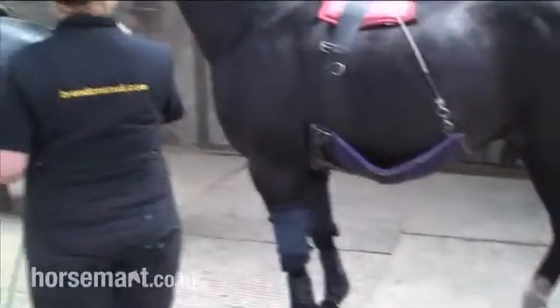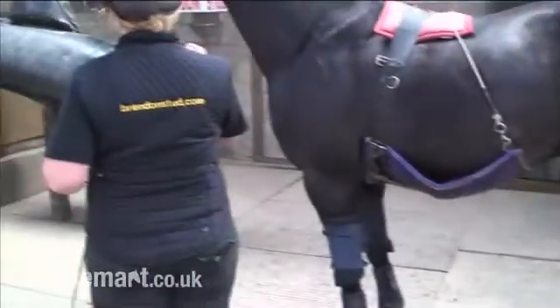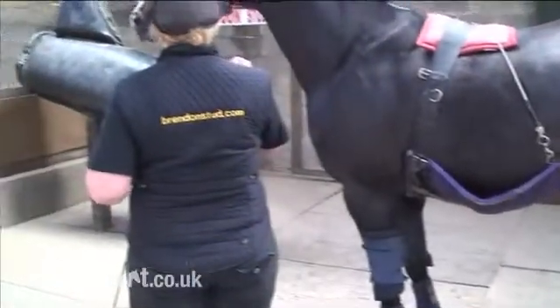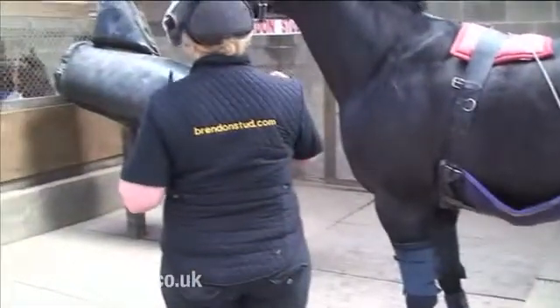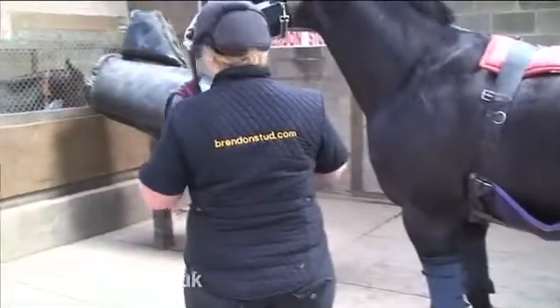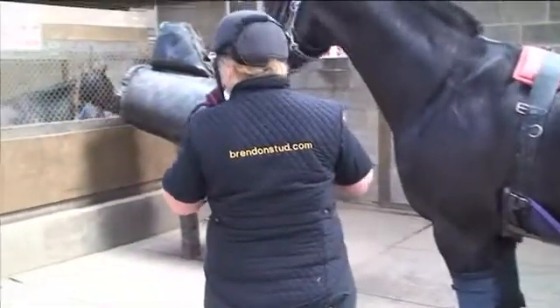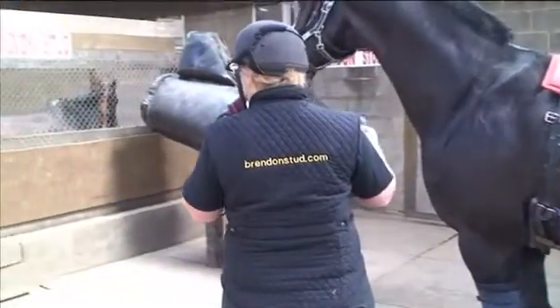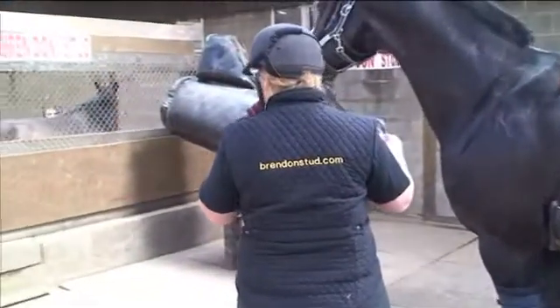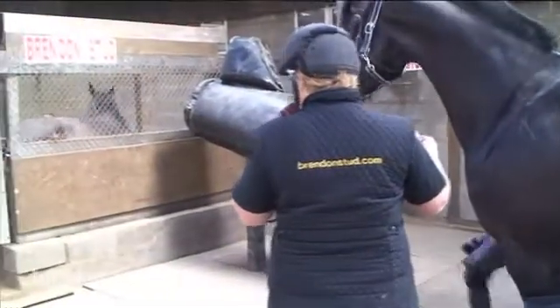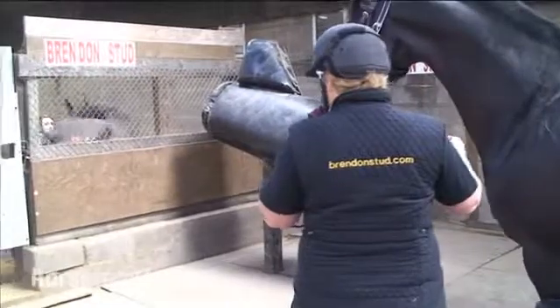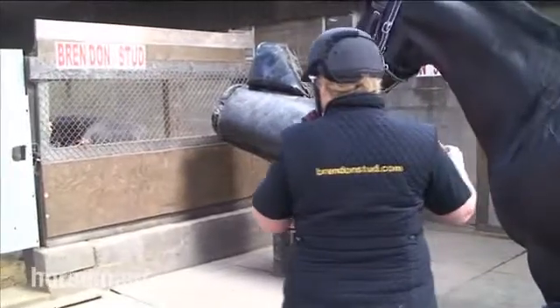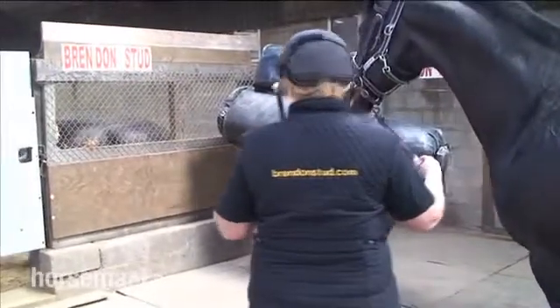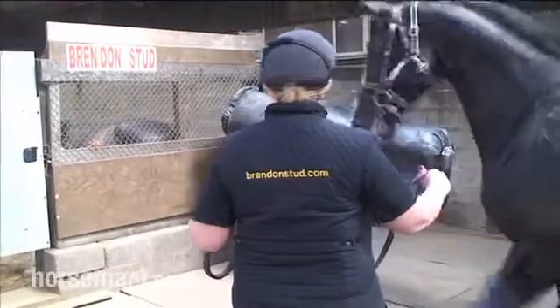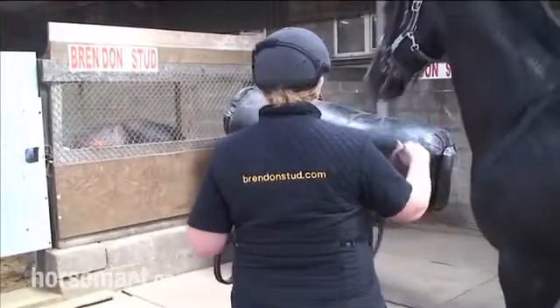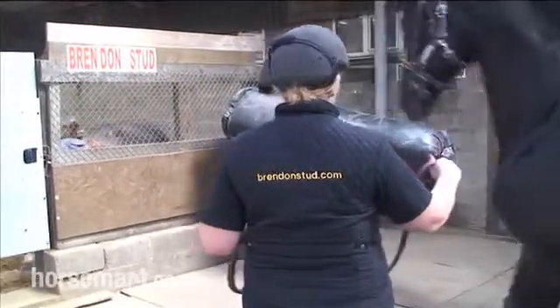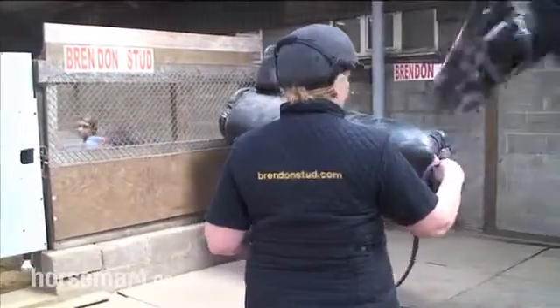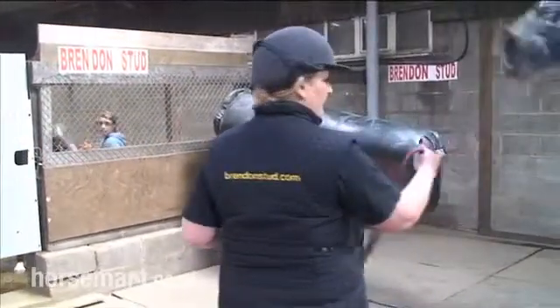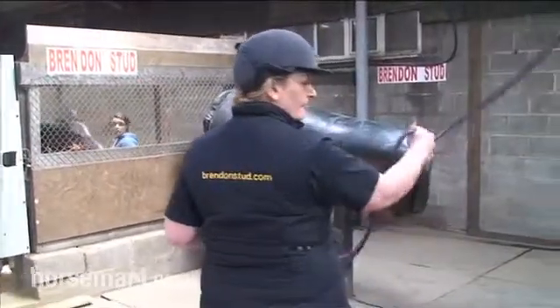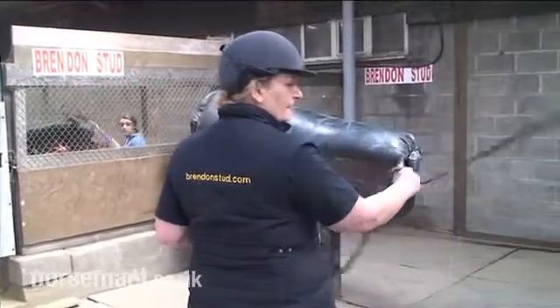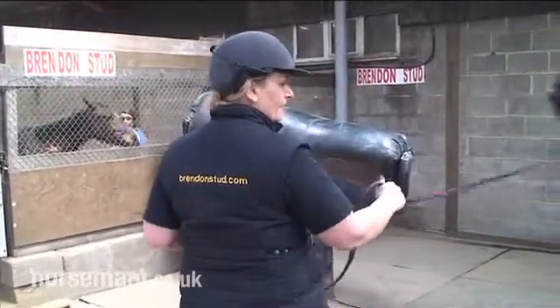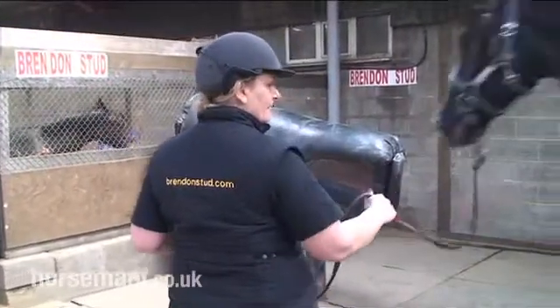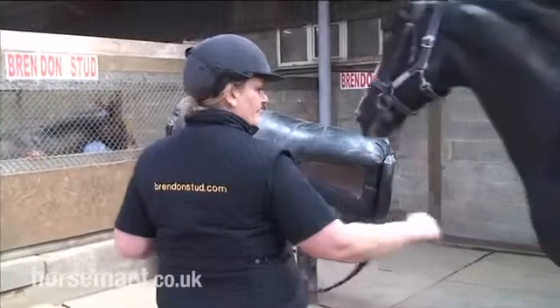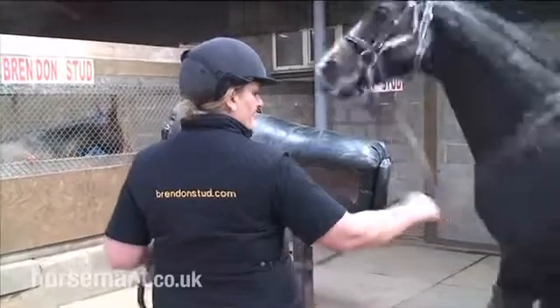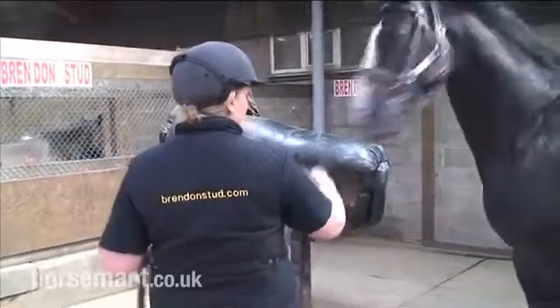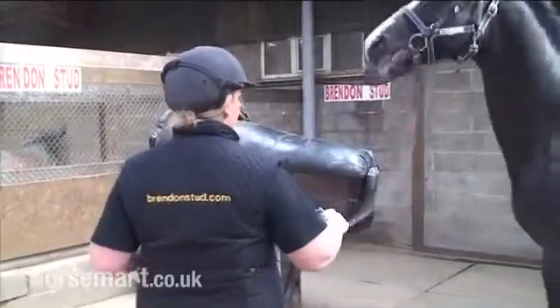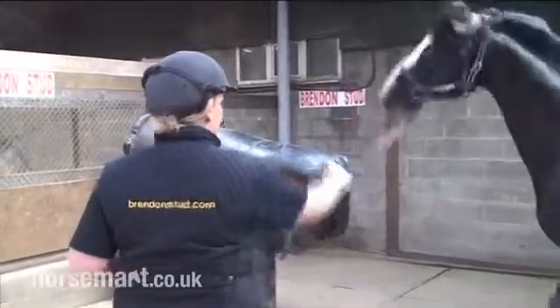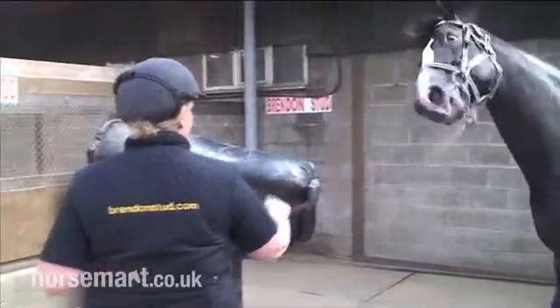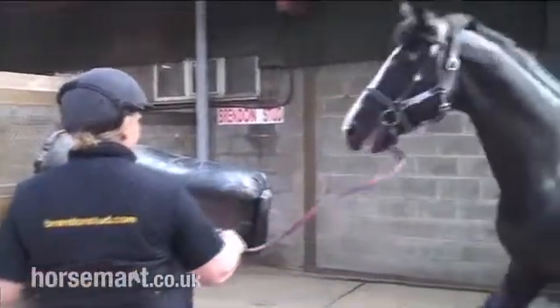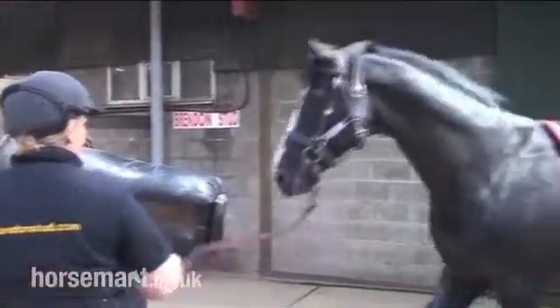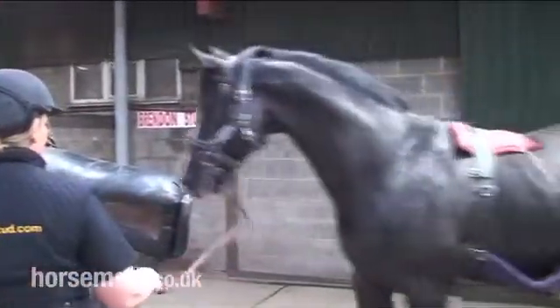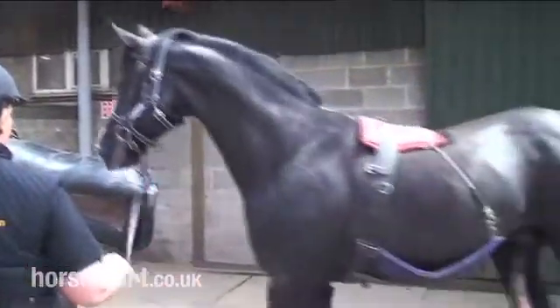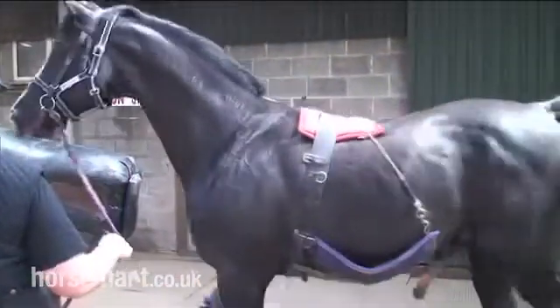It's very important that the stallions are trained to behave really well when the semen is being collected. This is actually quite a dangerous thing to do. The stallion comes and he chats to the teaser mare in front of the phantom.